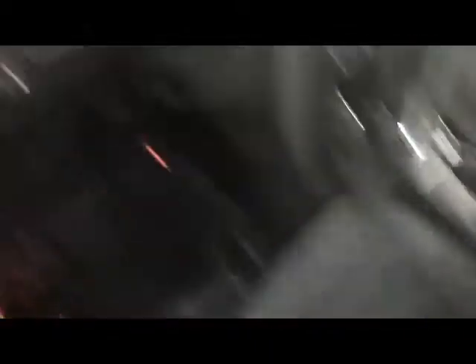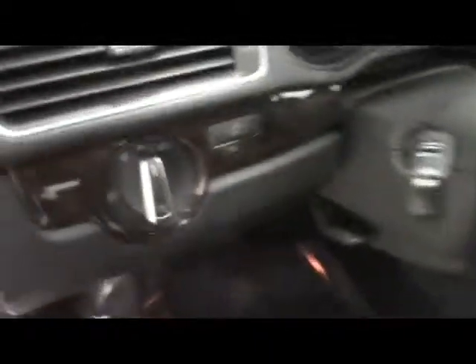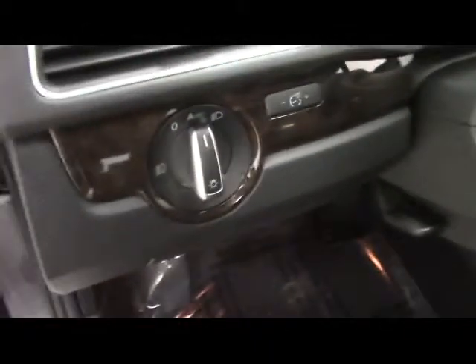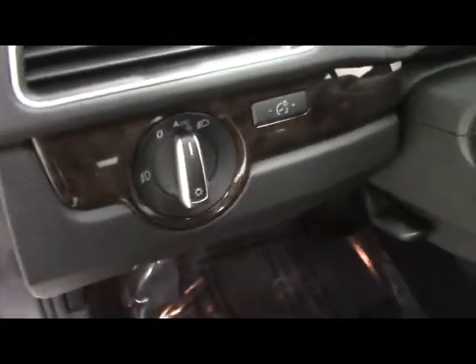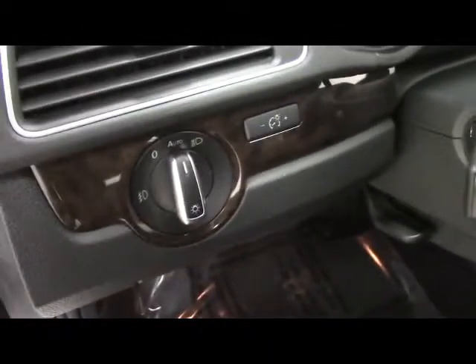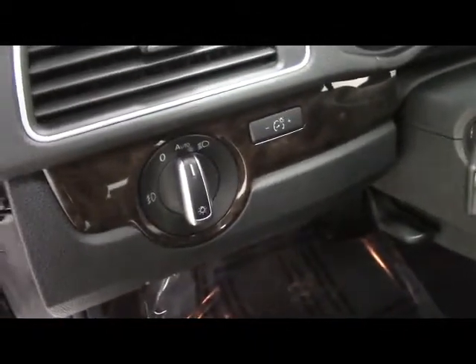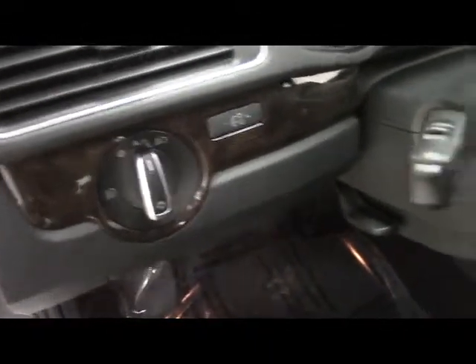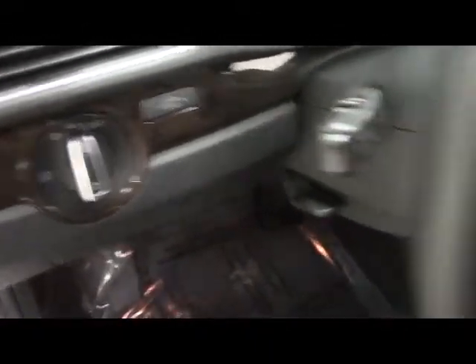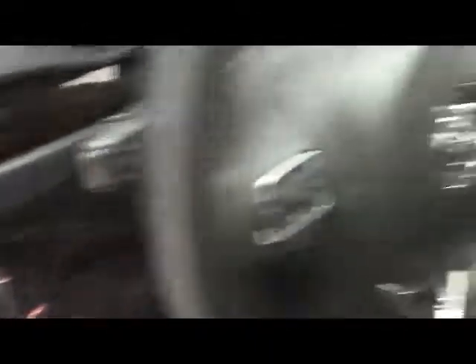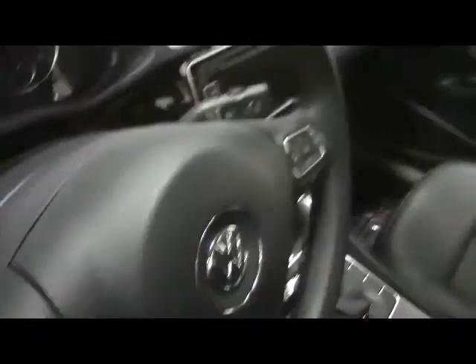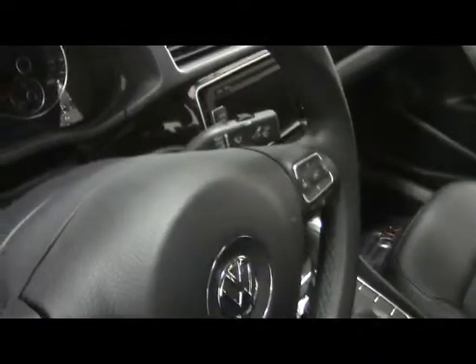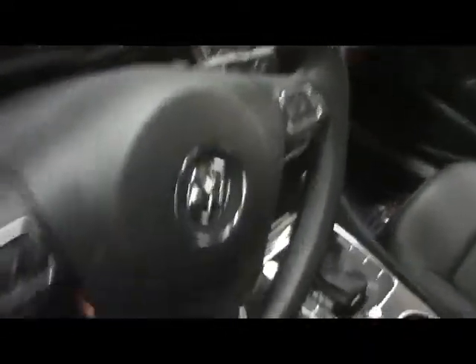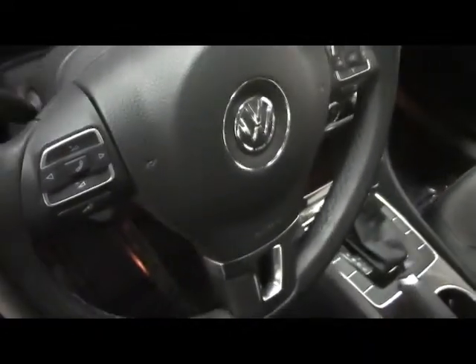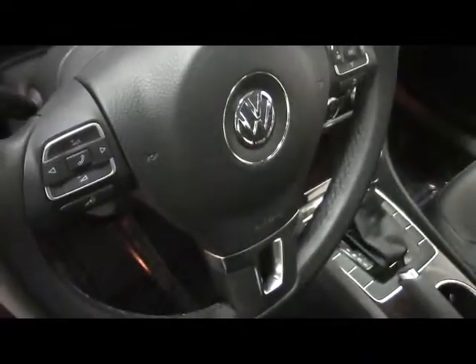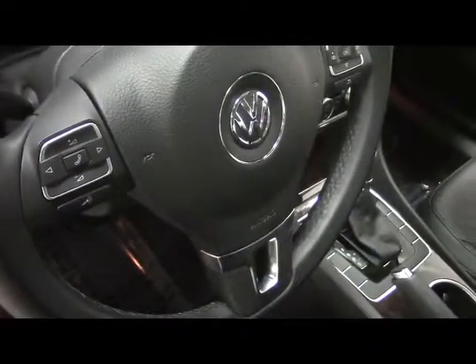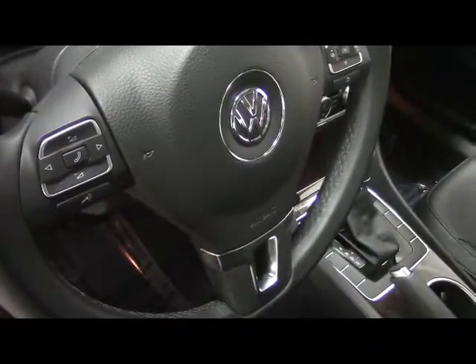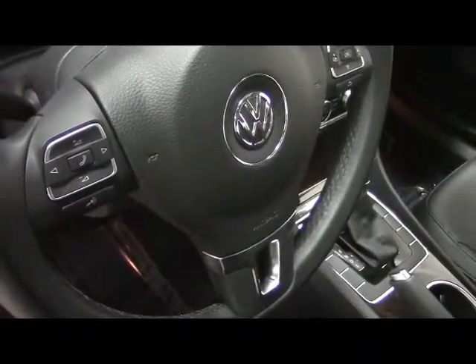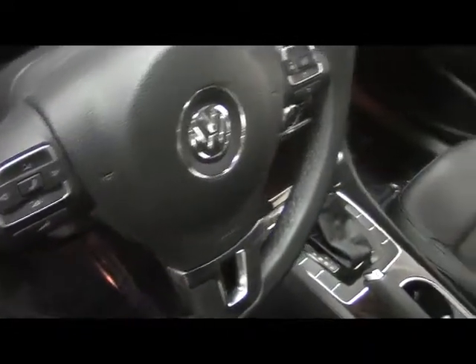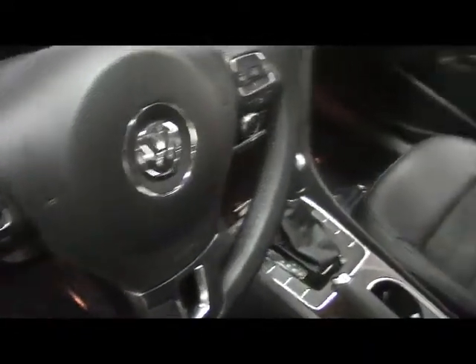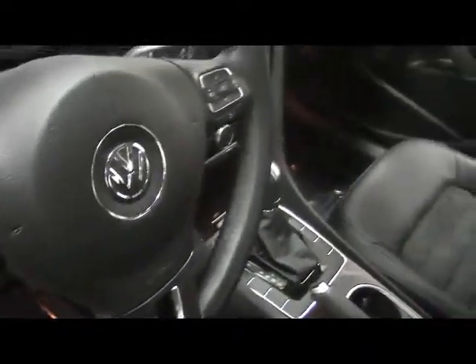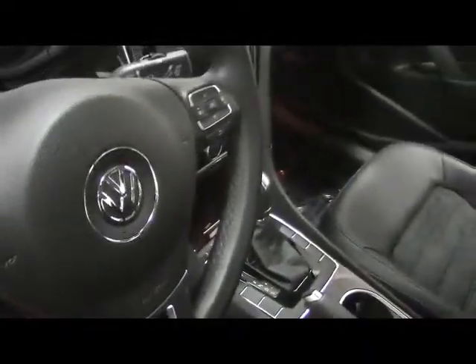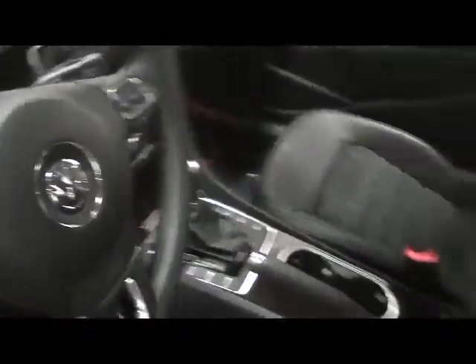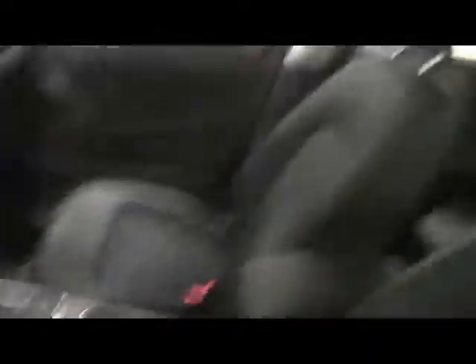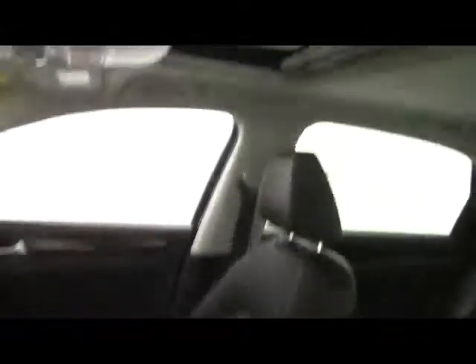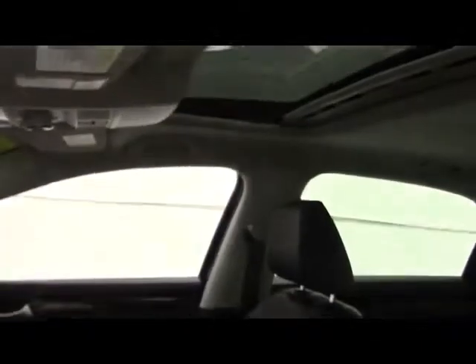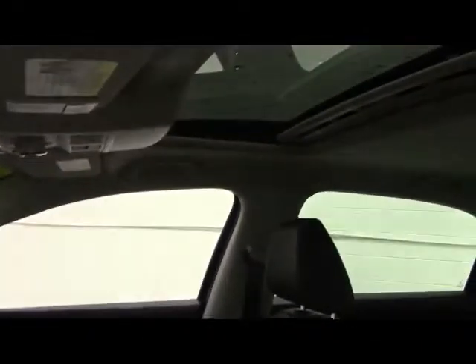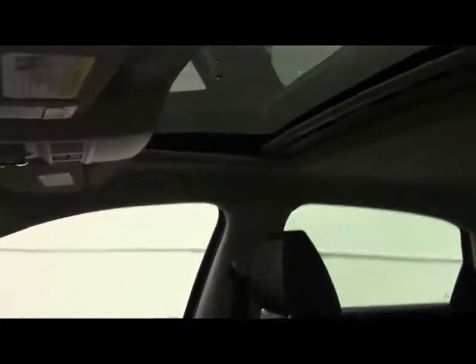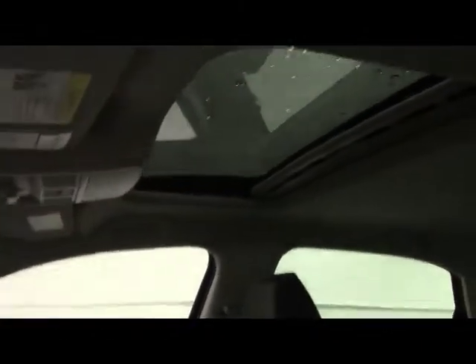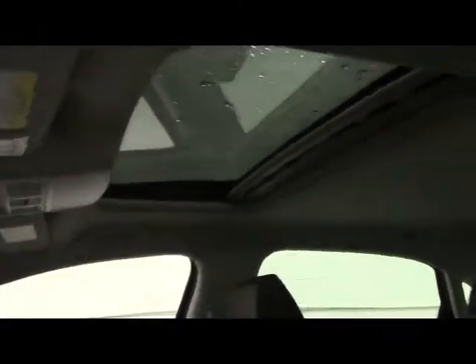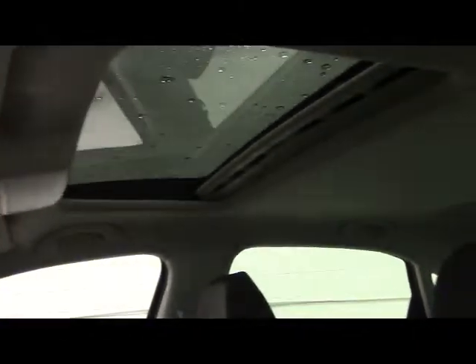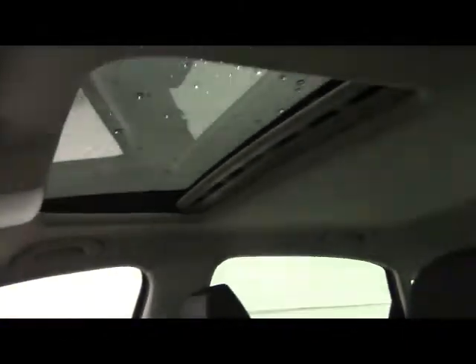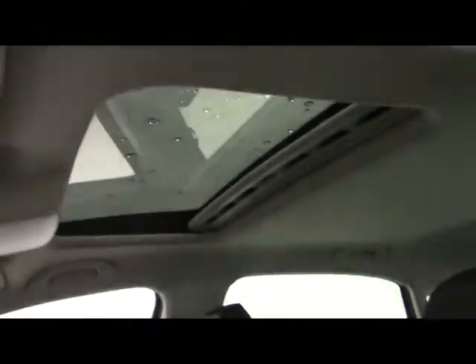On the dash, we have headlights and stock windshield wipers, and on the steering wheel we have vehicle information. Up top, we have a sunroof for your driving enjoyment.